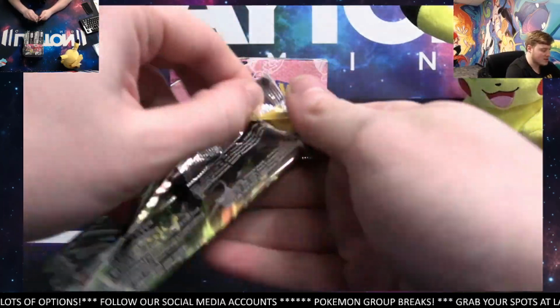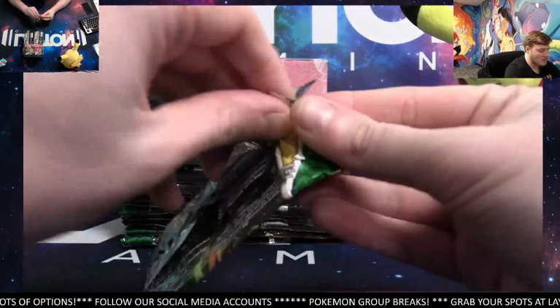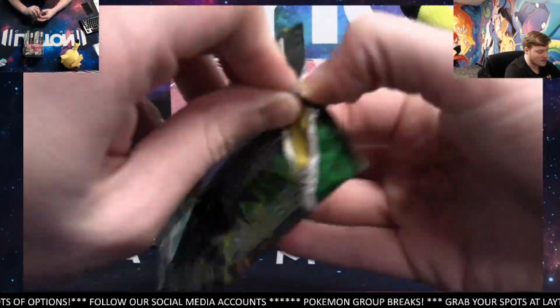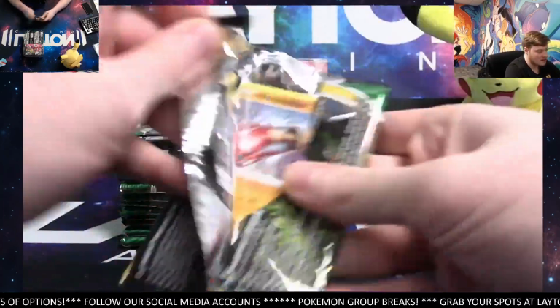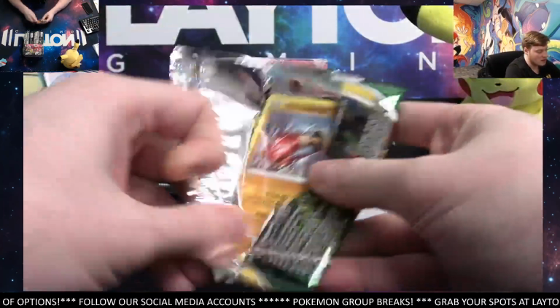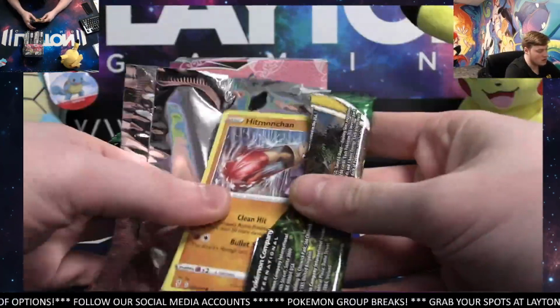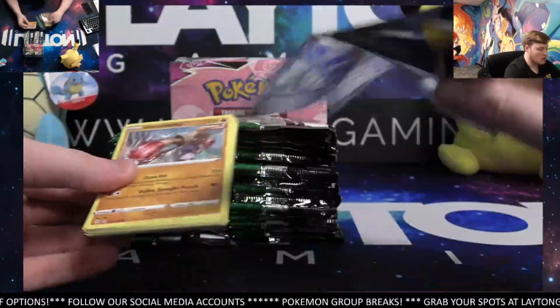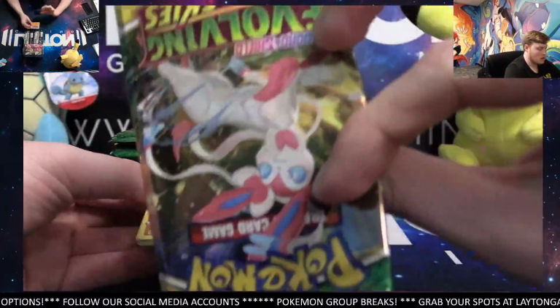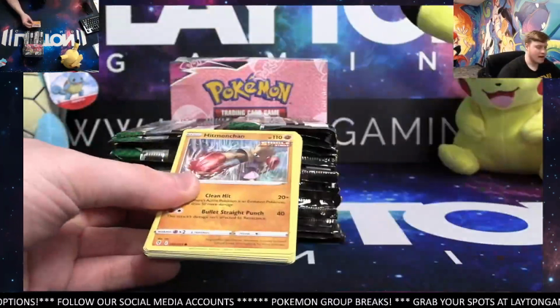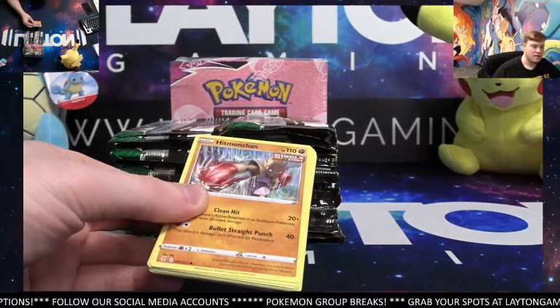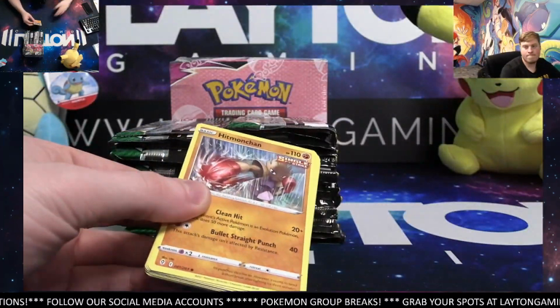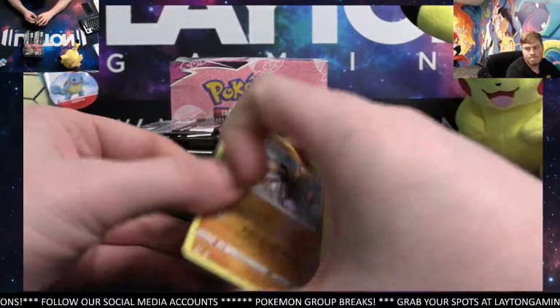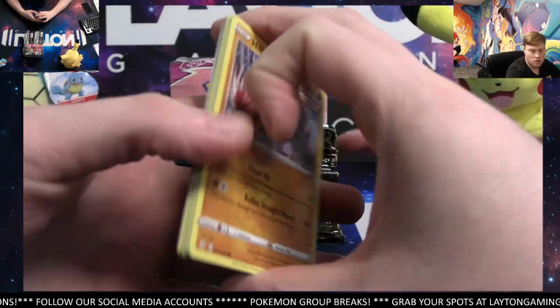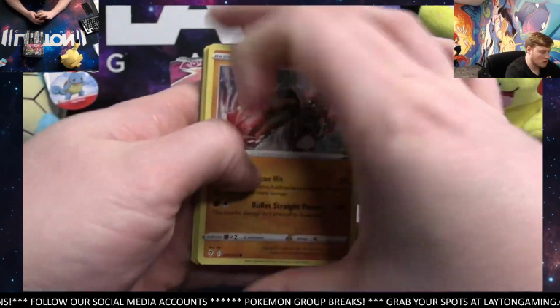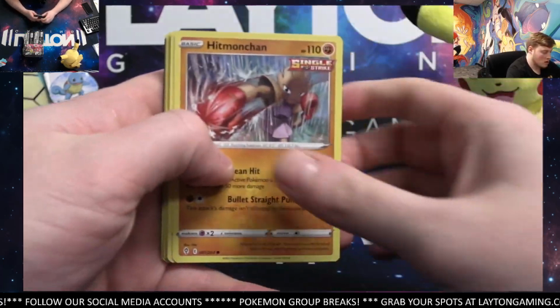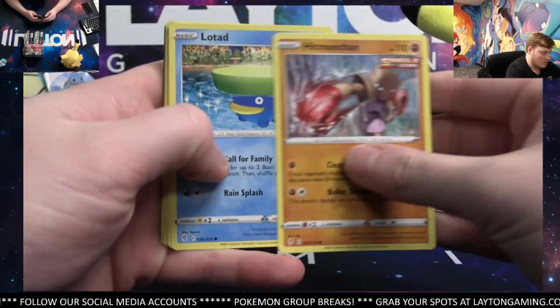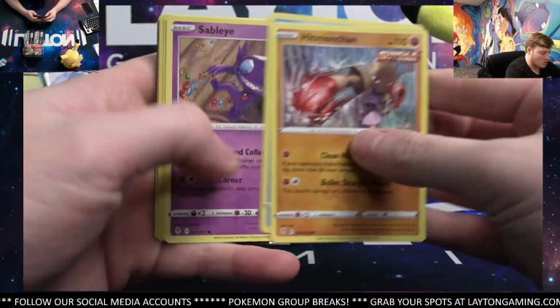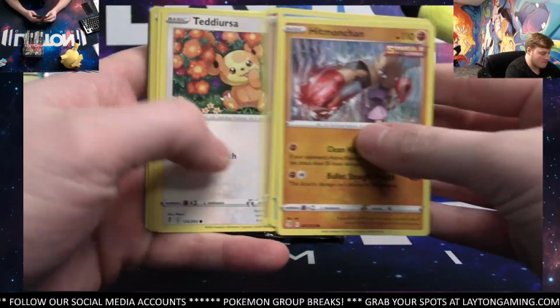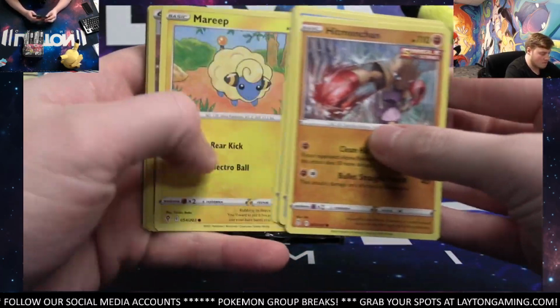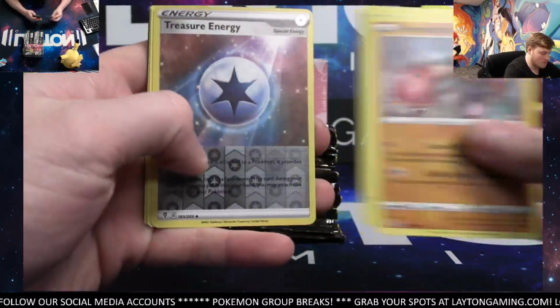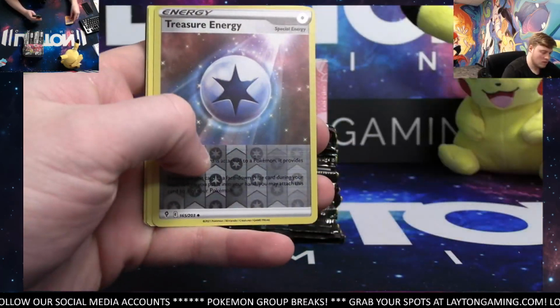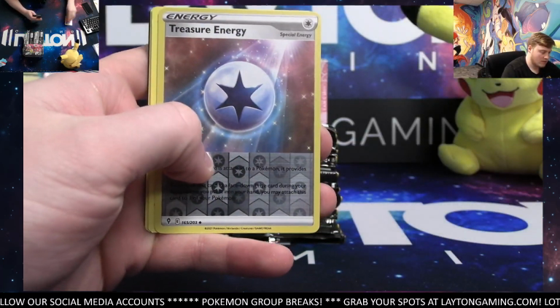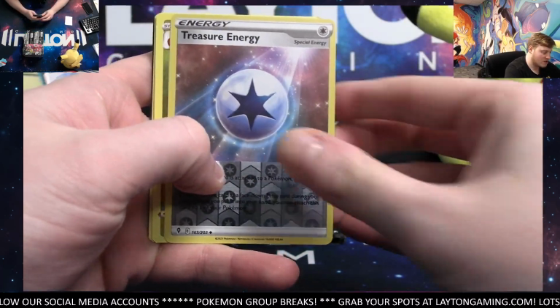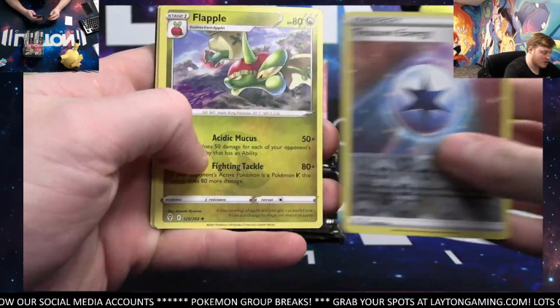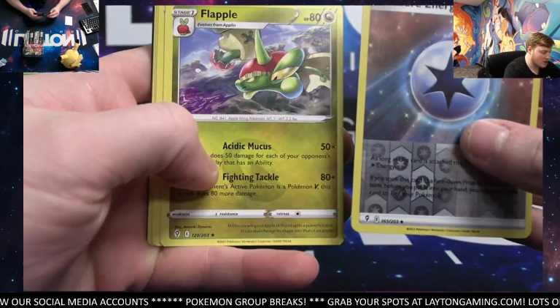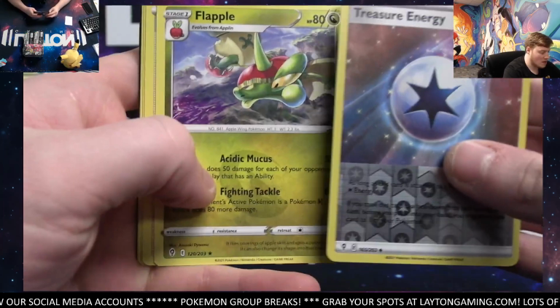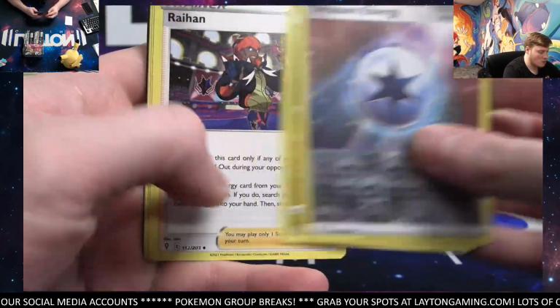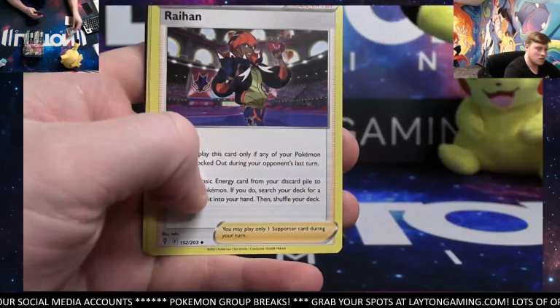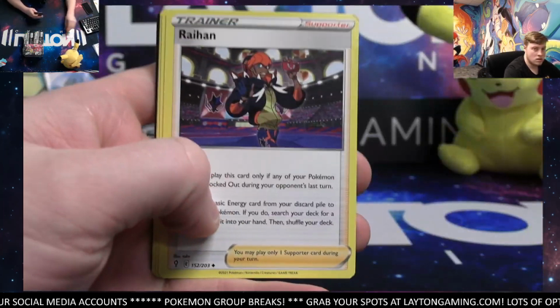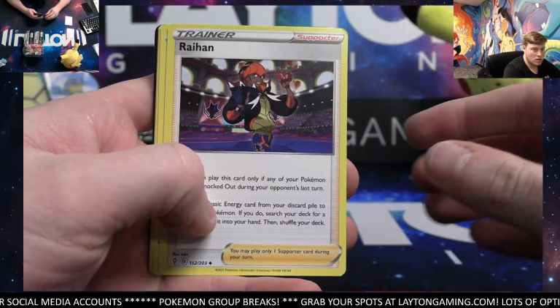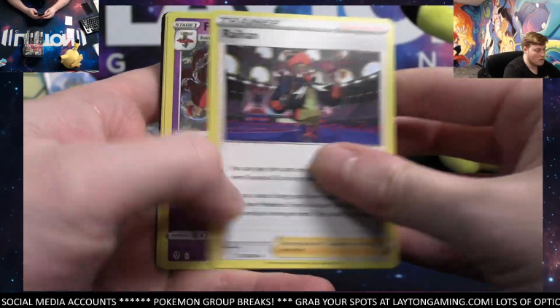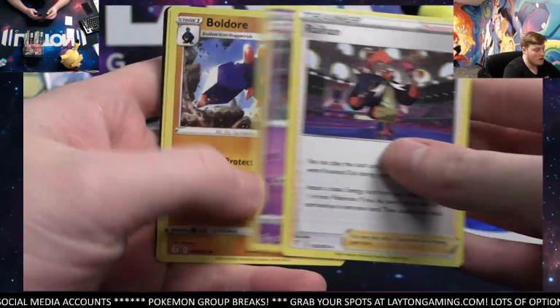Alright, here we go — 36 Evolving Skies to start. Reverse Treasure Energy and Flapple. Raihan.